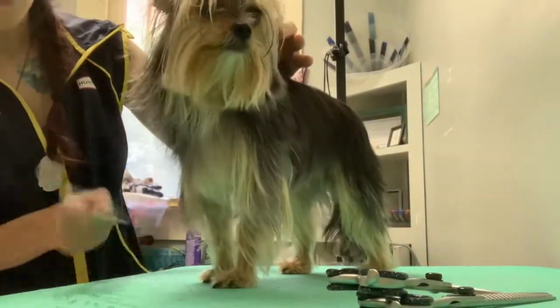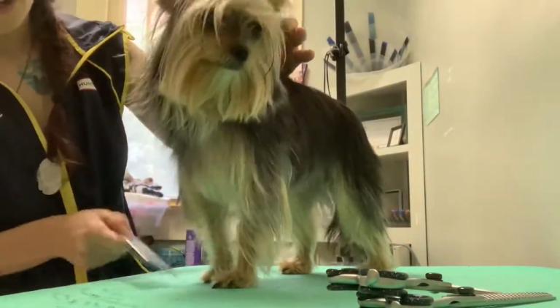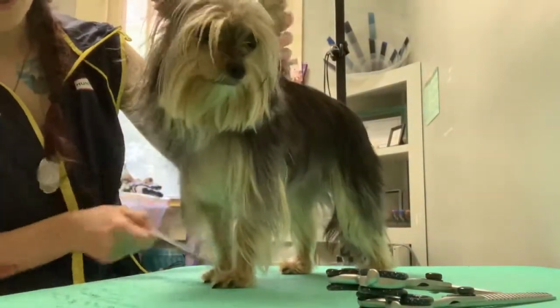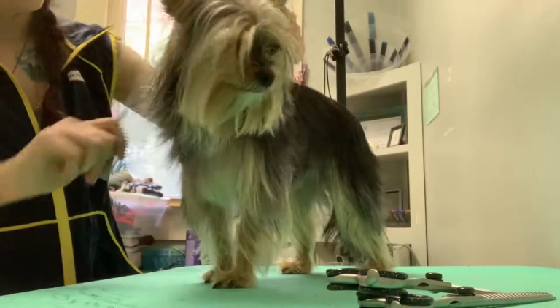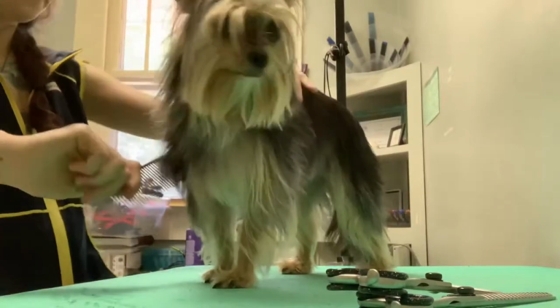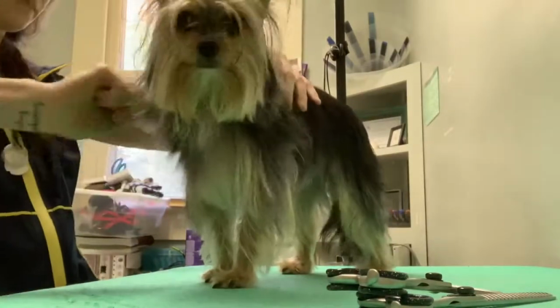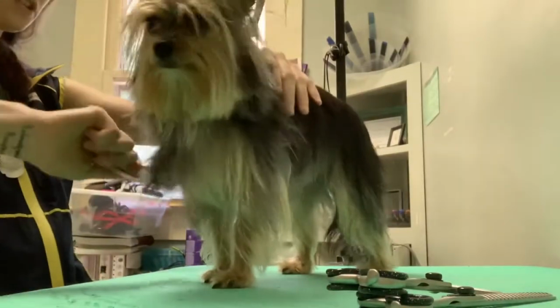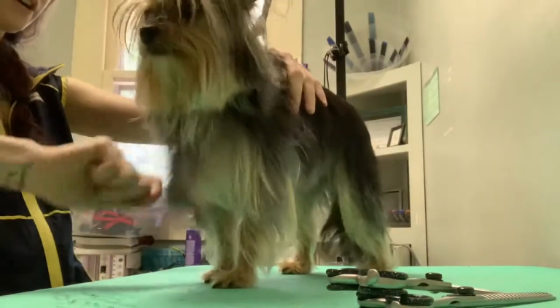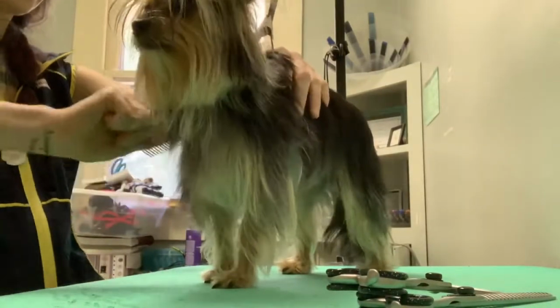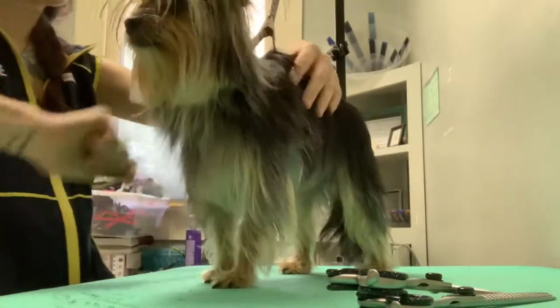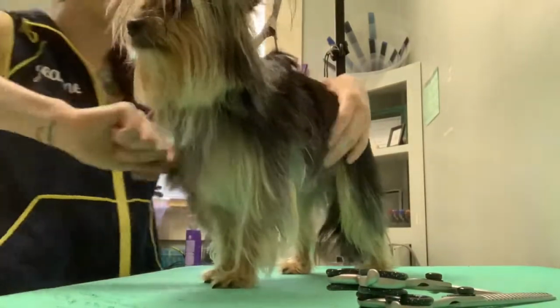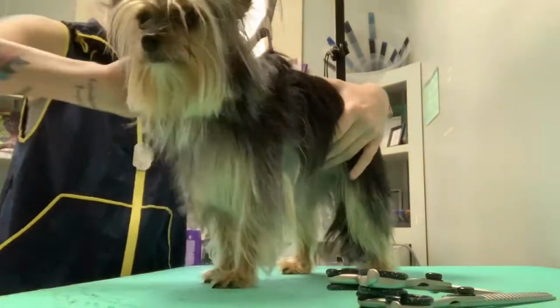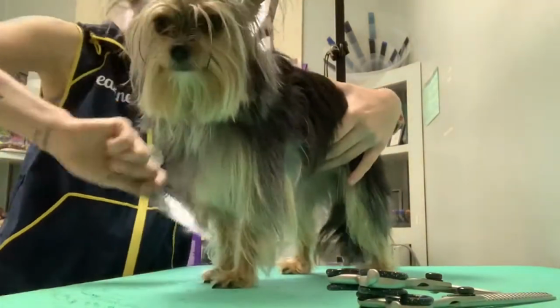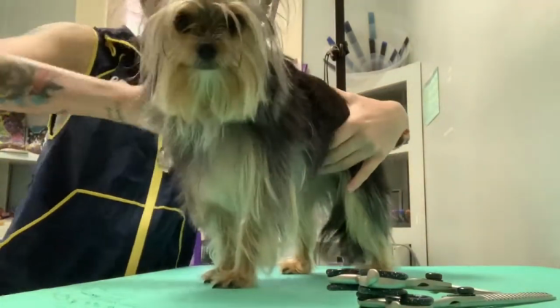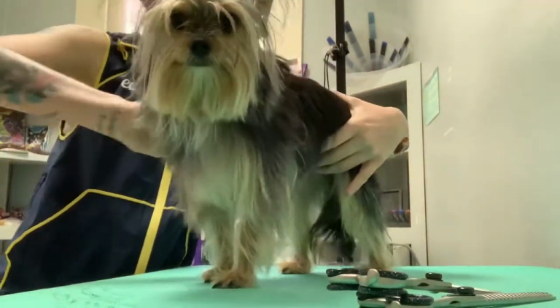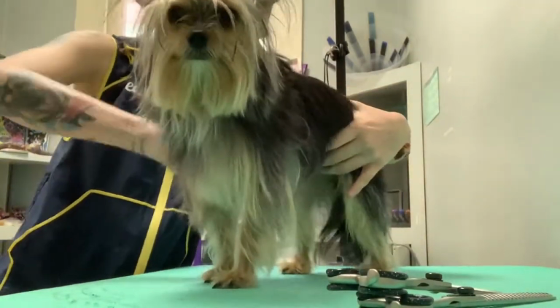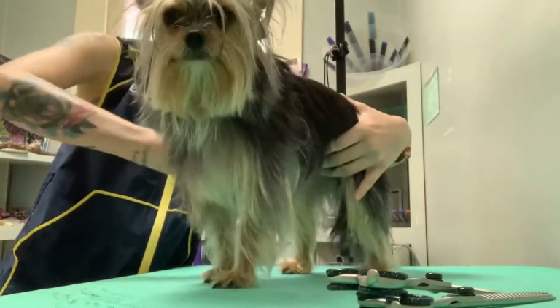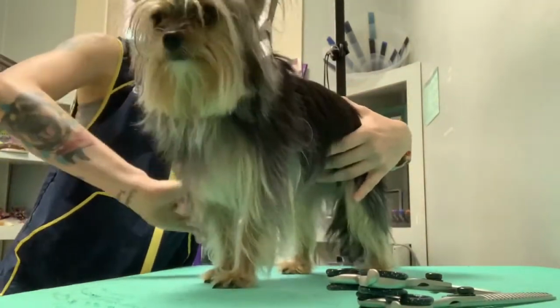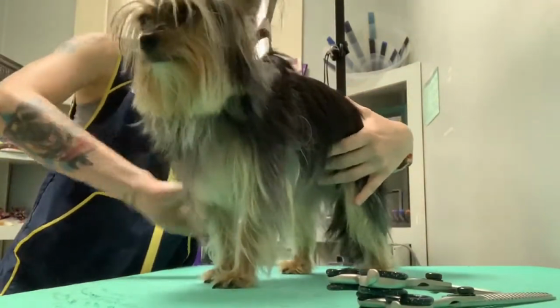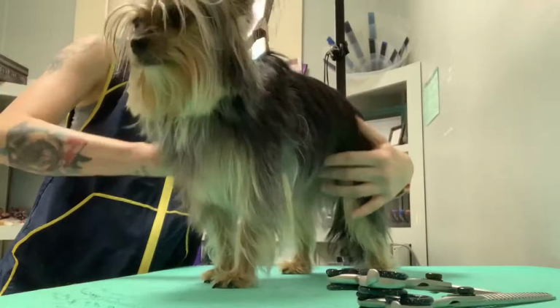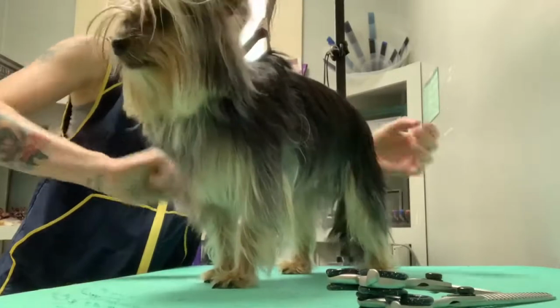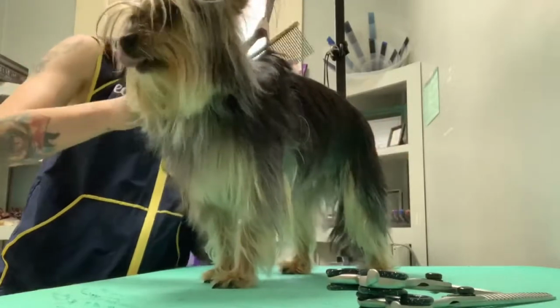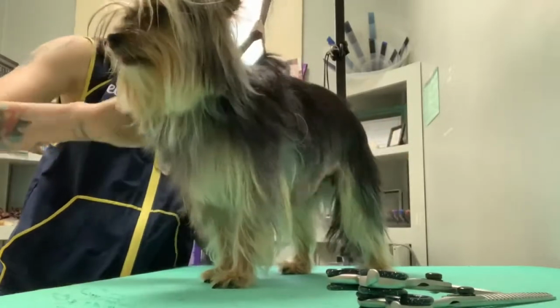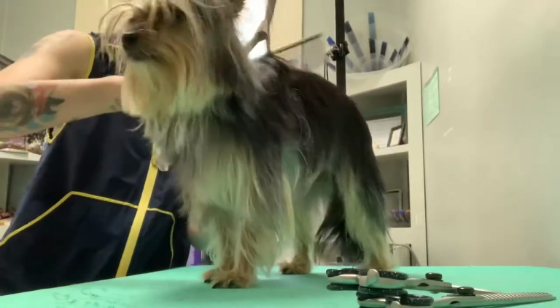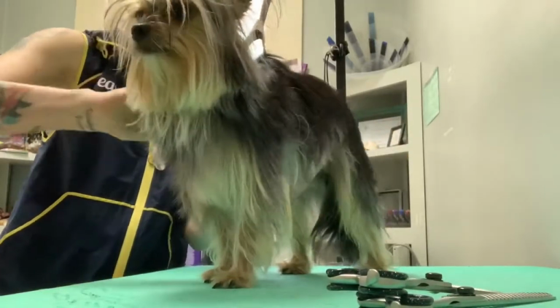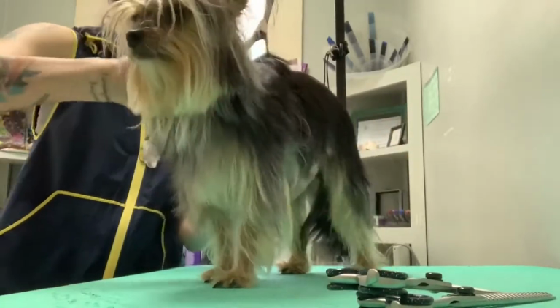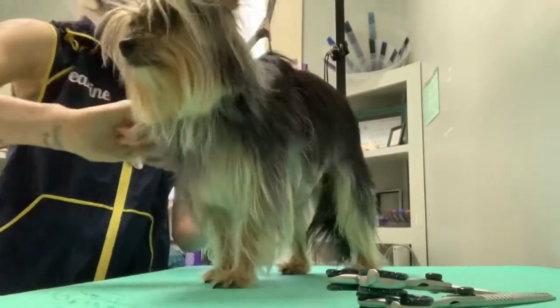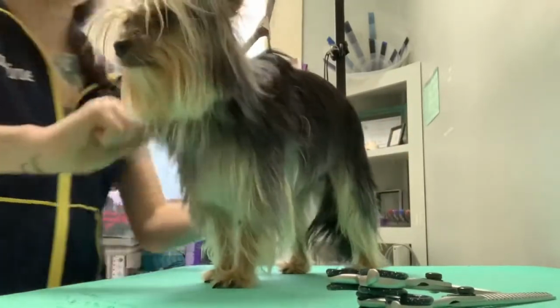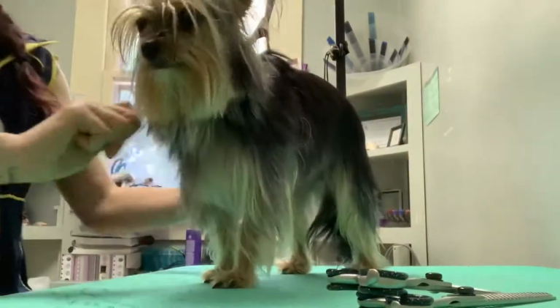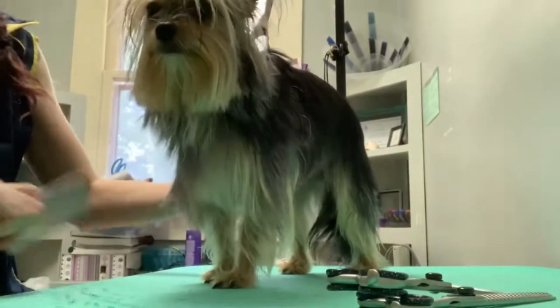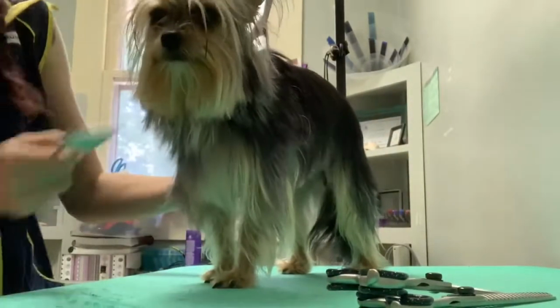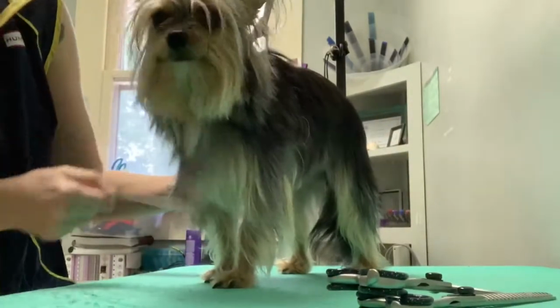First of all, I just got her out of the dryer, so I'm just going to brush through real quick. It's very shiny and pretty.